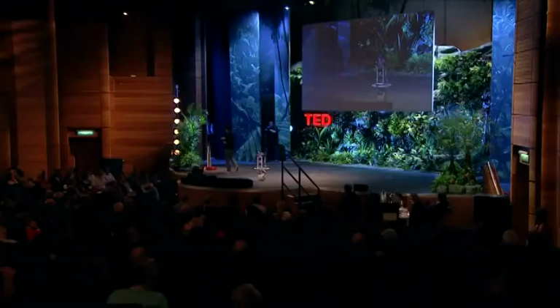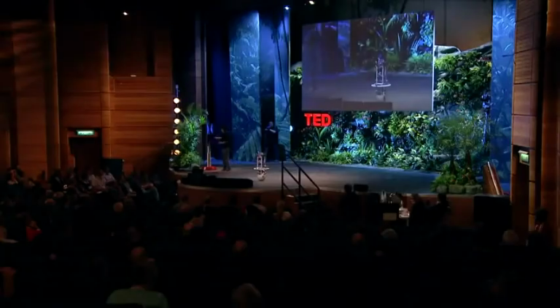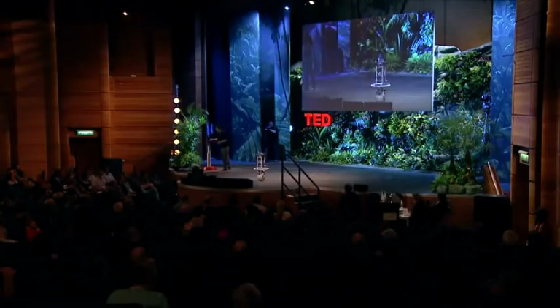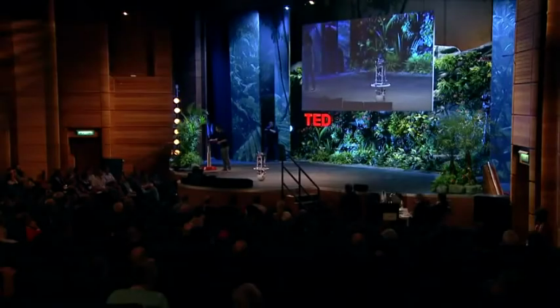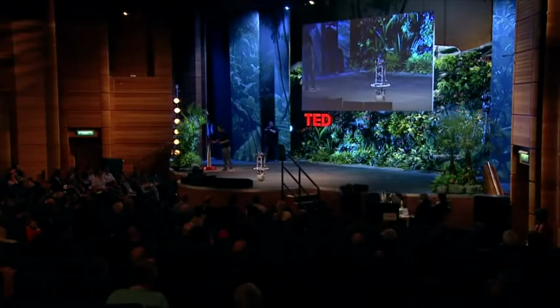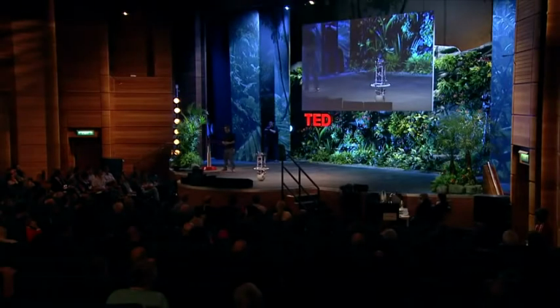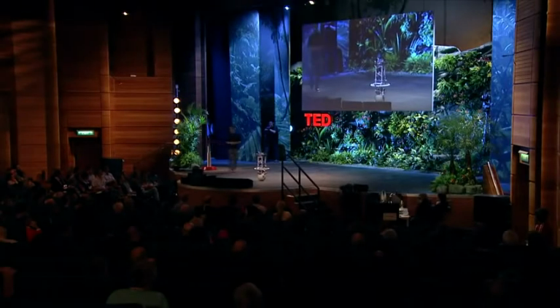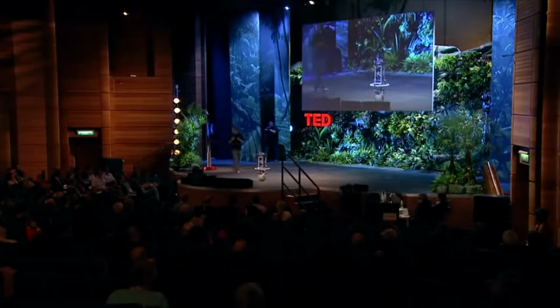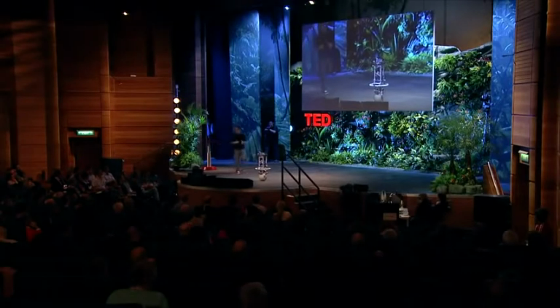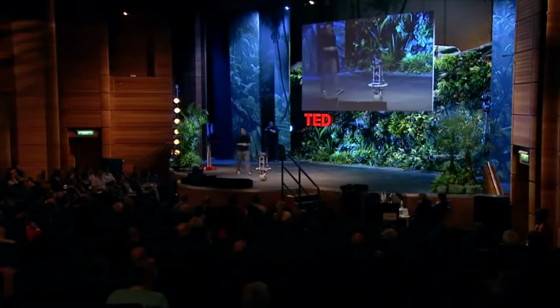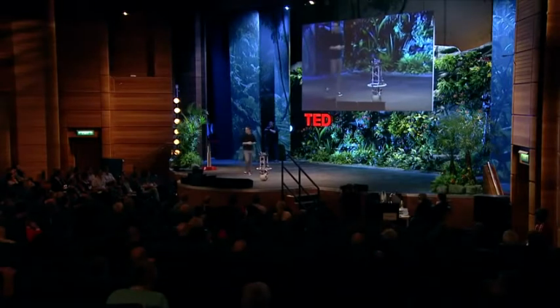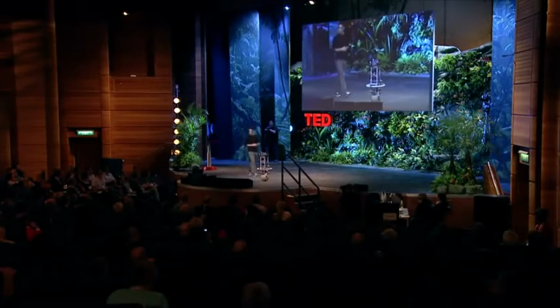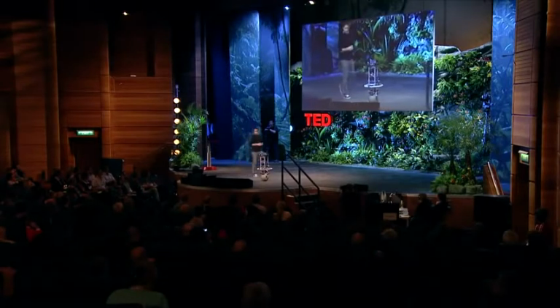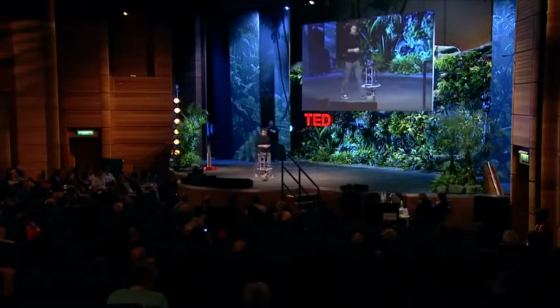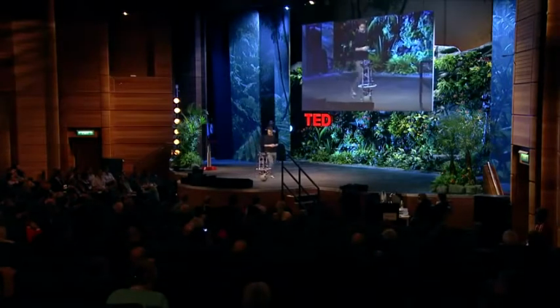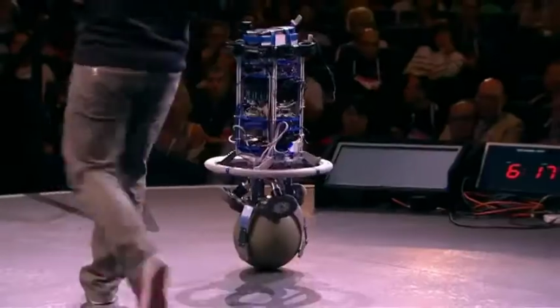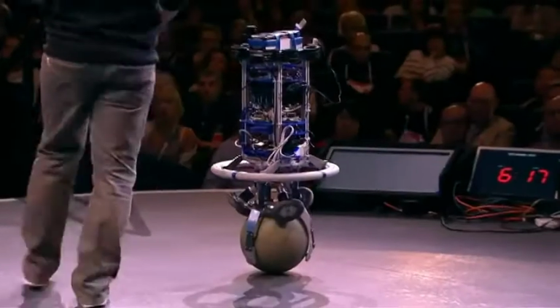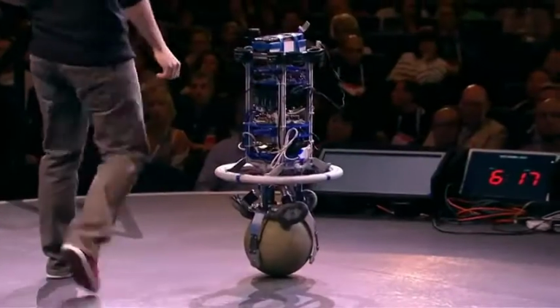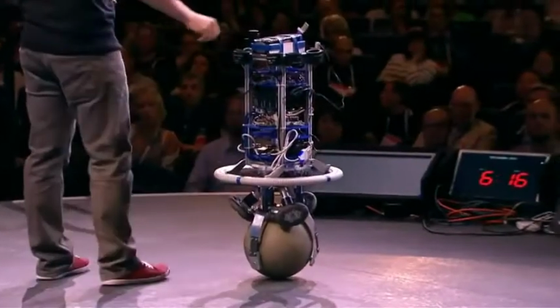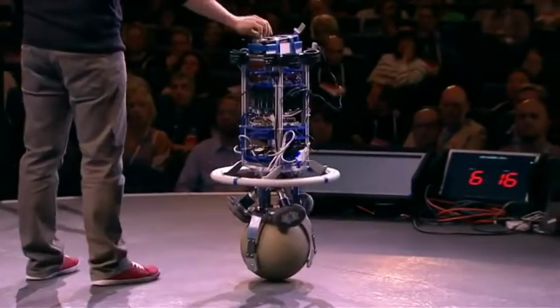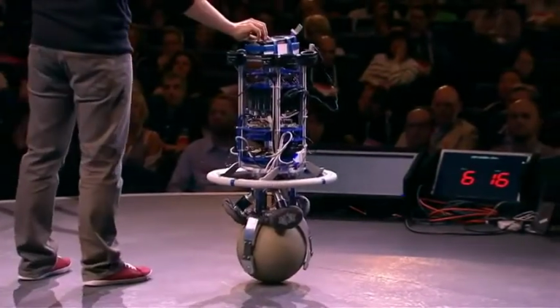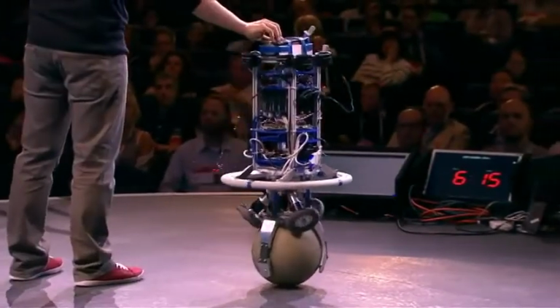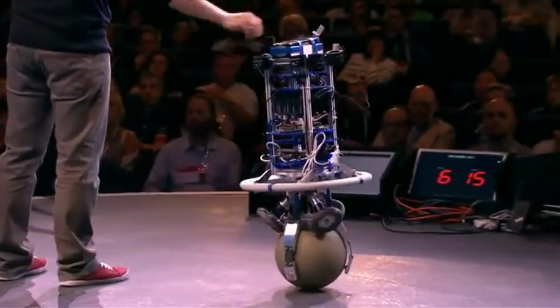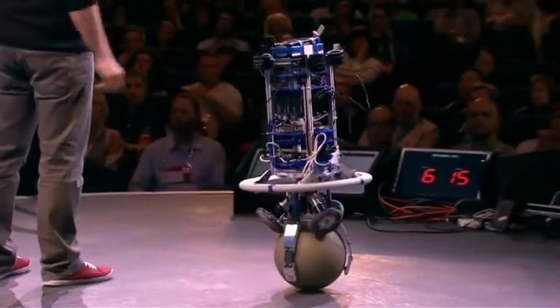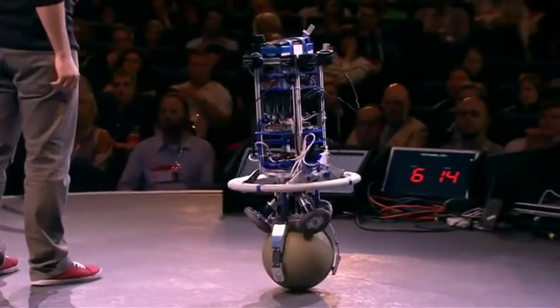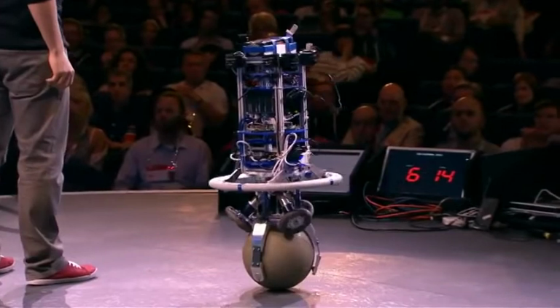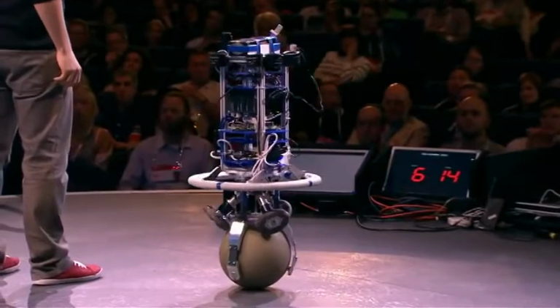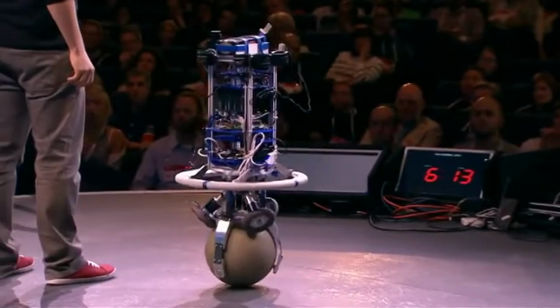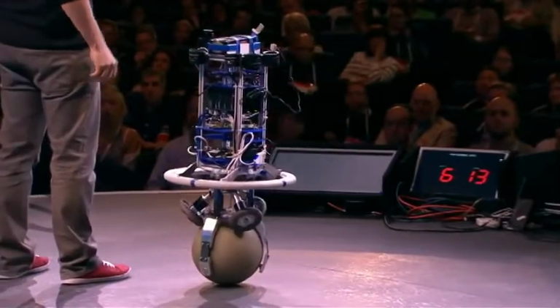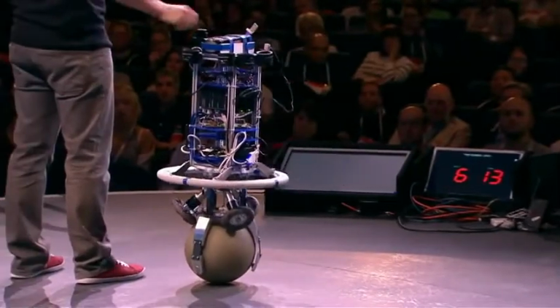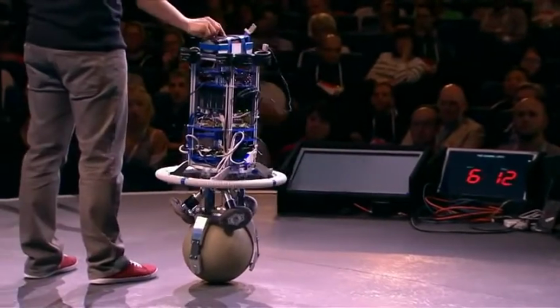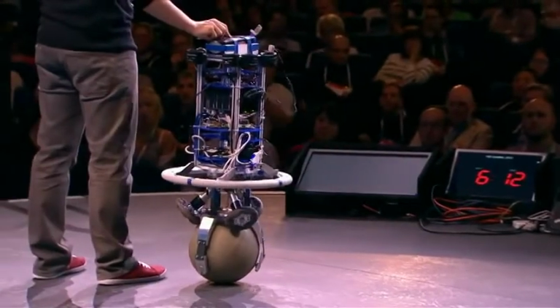Let's play a little. You might have wondered what happens if I give the robot a little push. In this mode, he's trying to maintain his position.